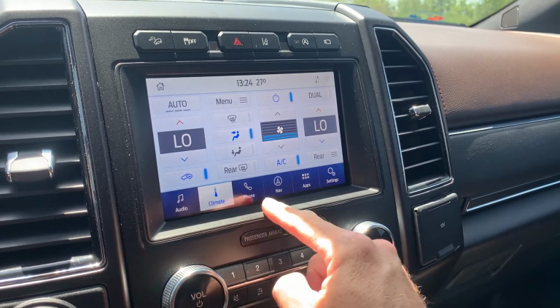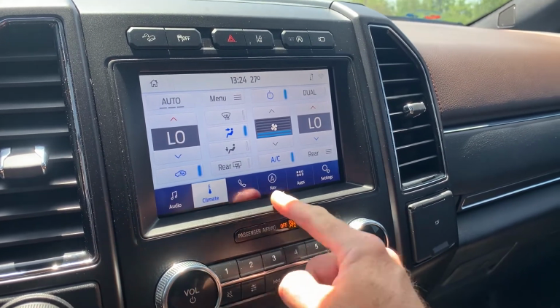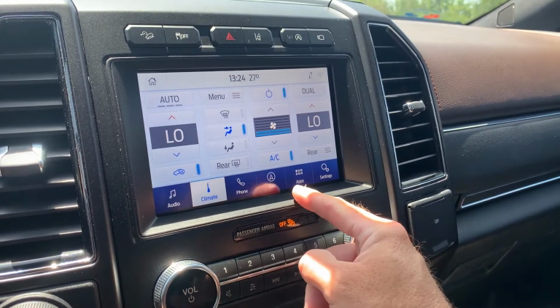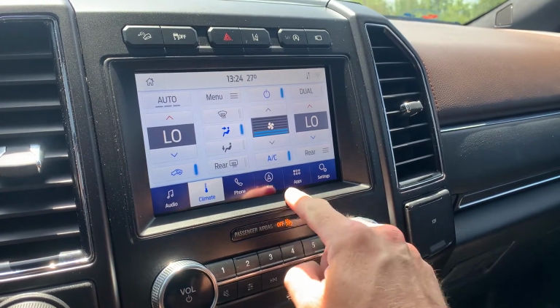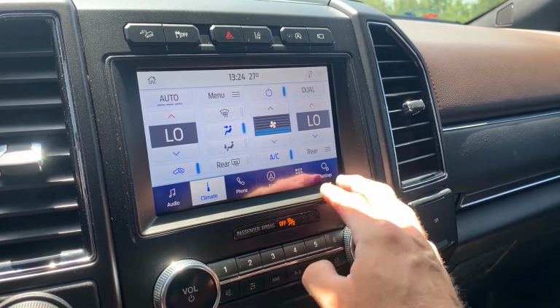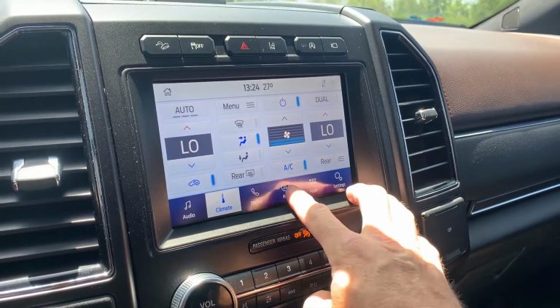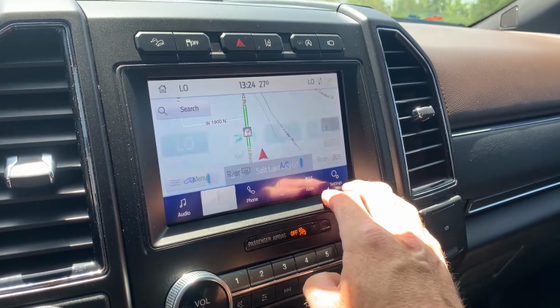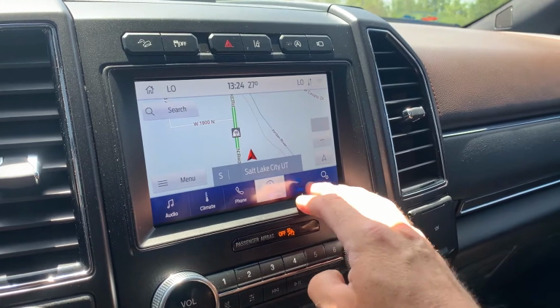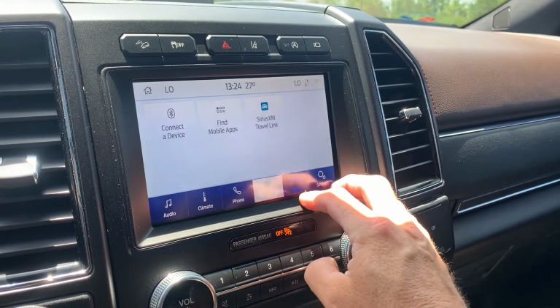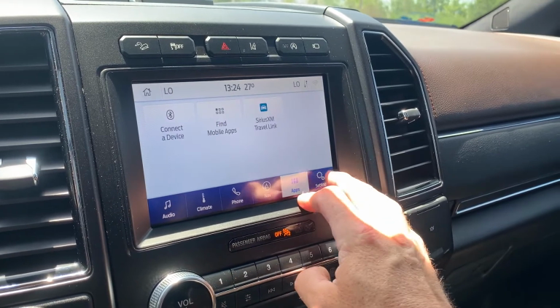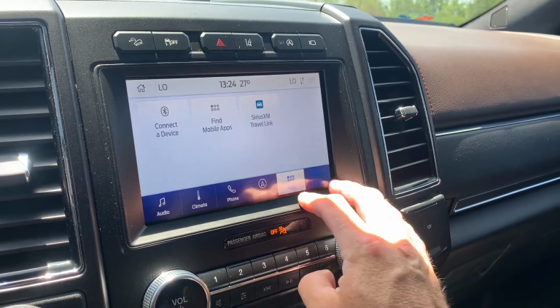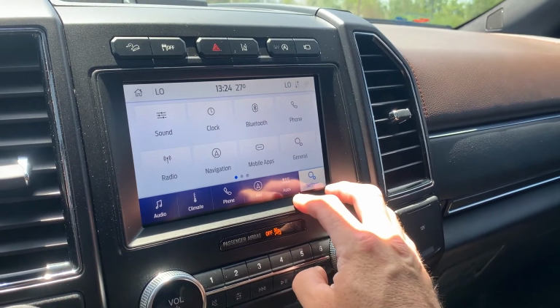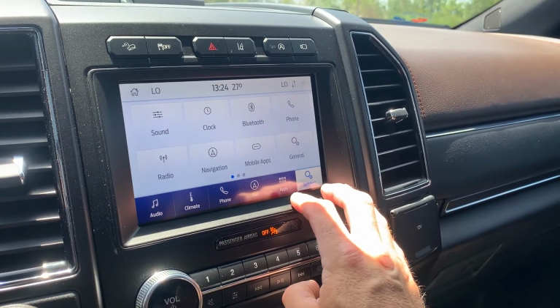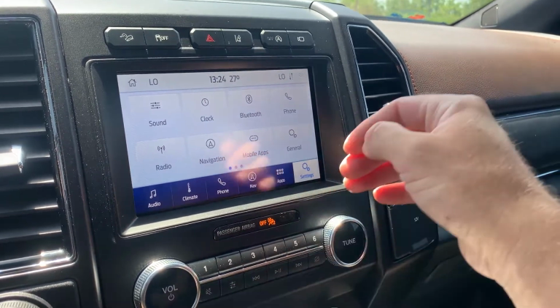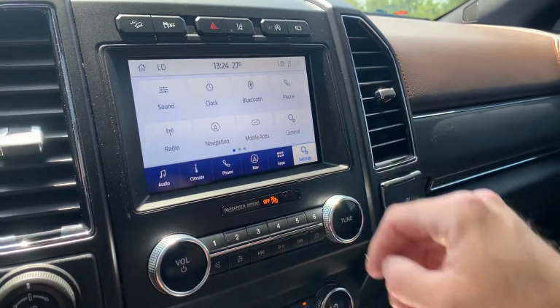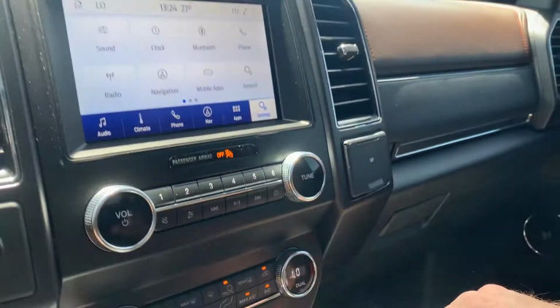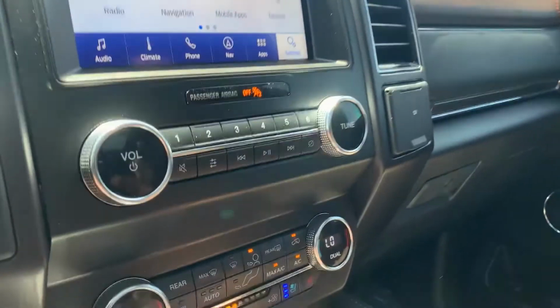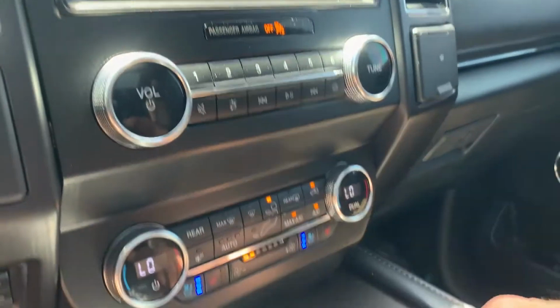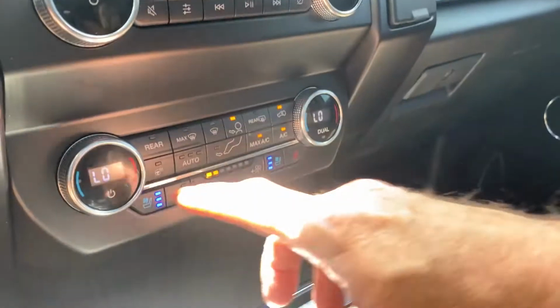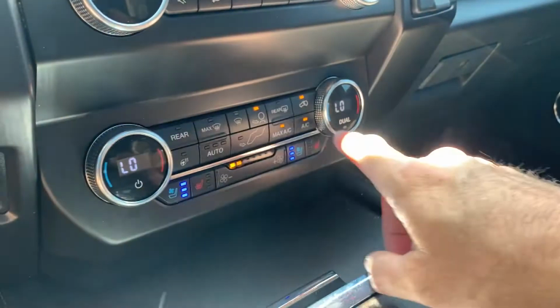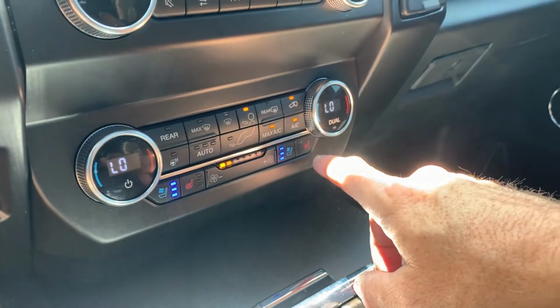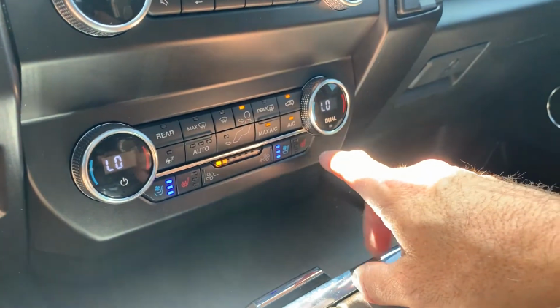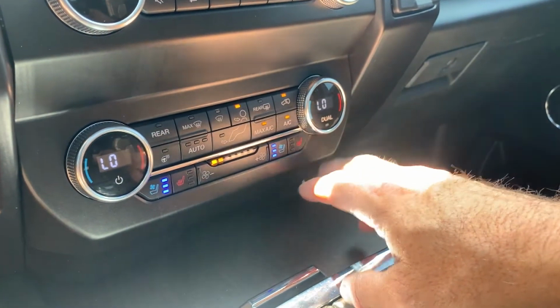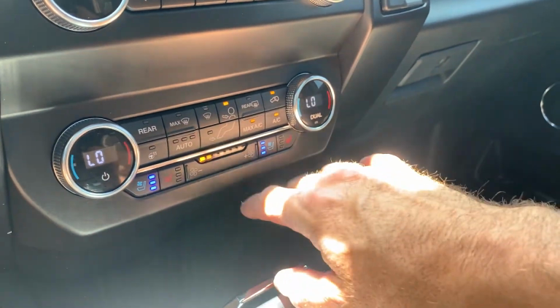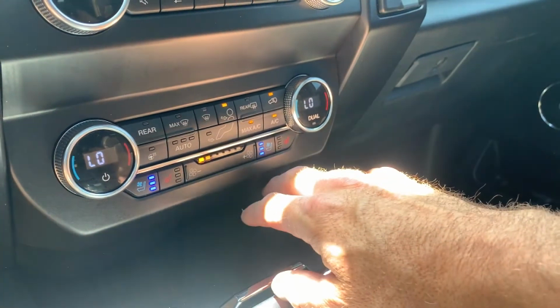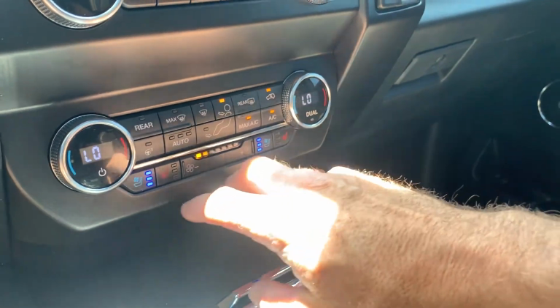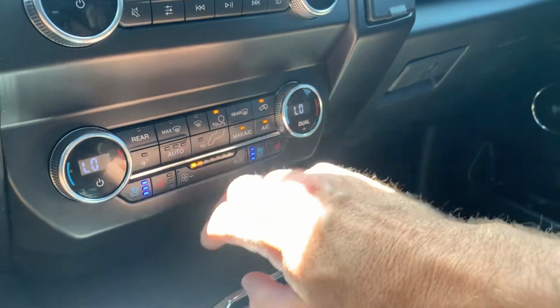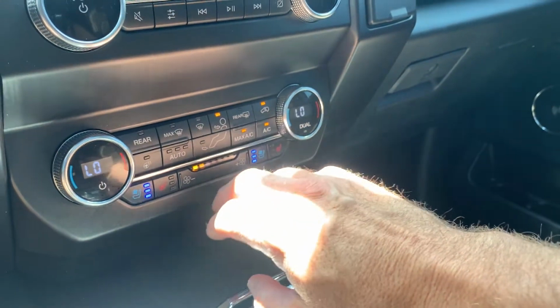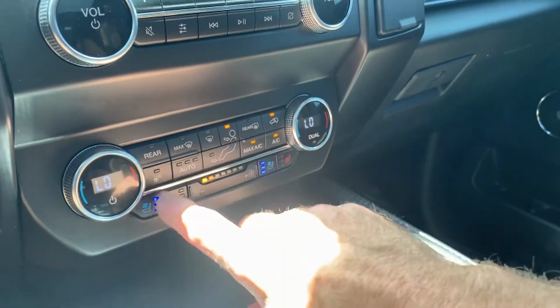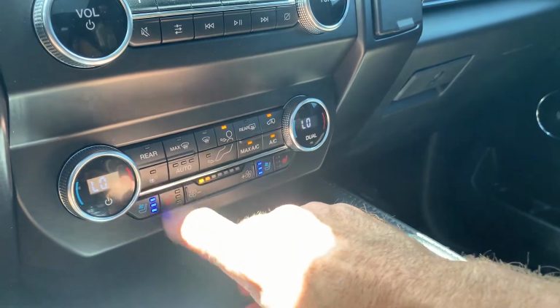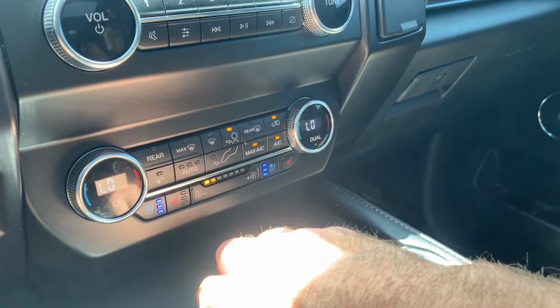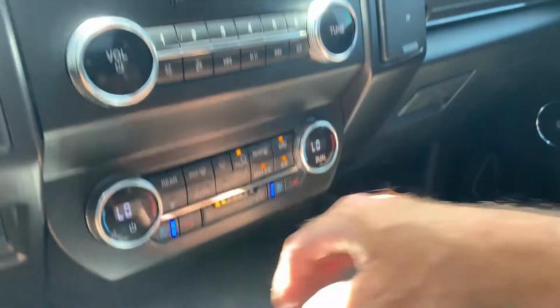Here are your climate controls. We went over navigation, and there are your settings as well. You can also control all of your comfort controls down here, including your heated steering wheel.